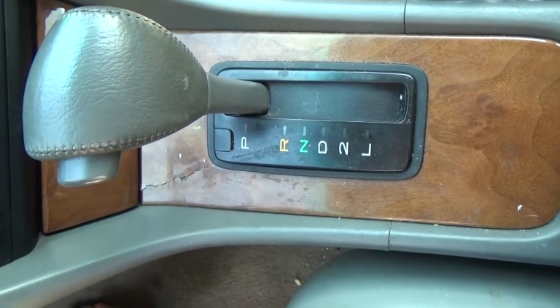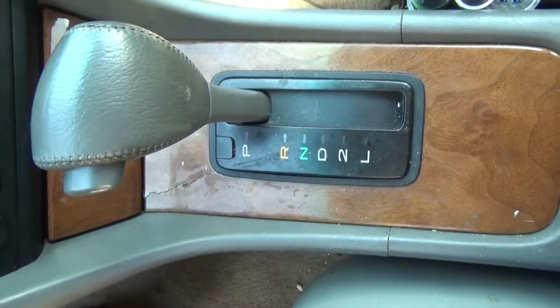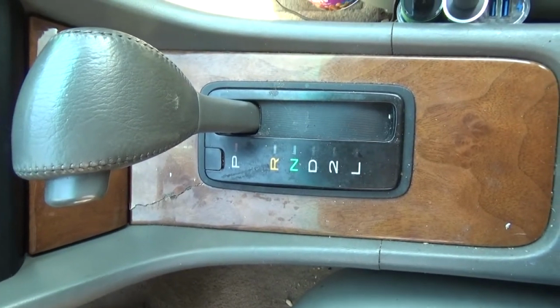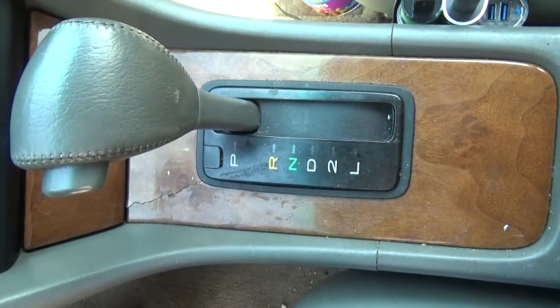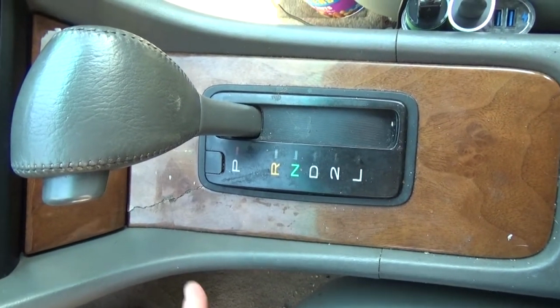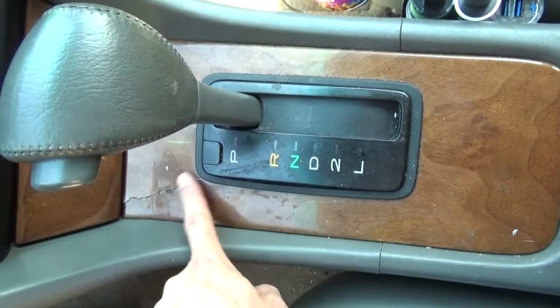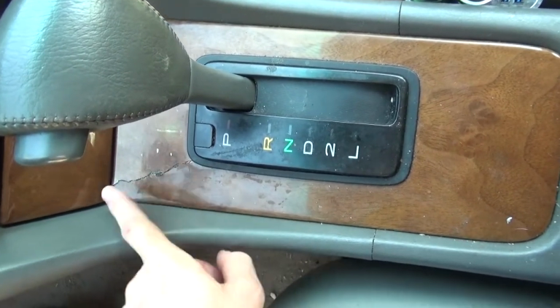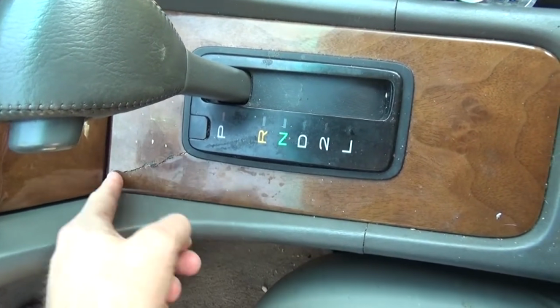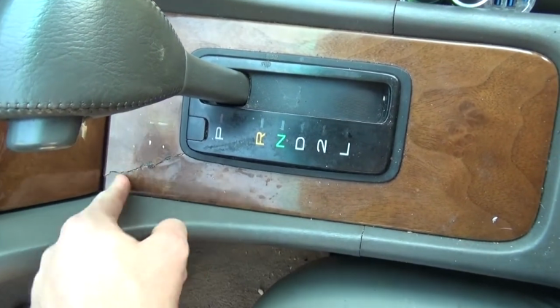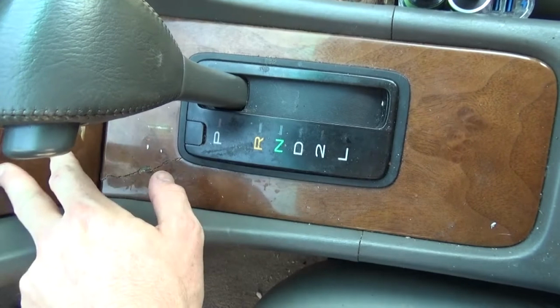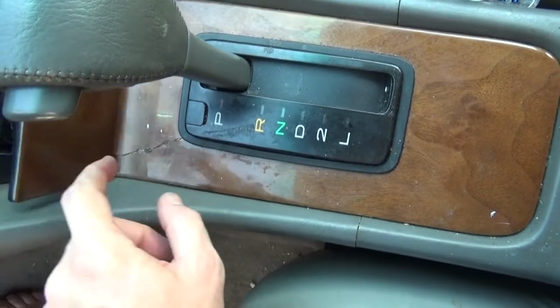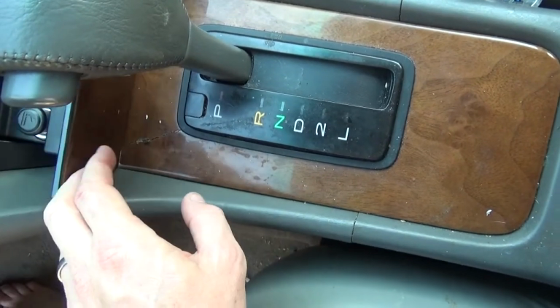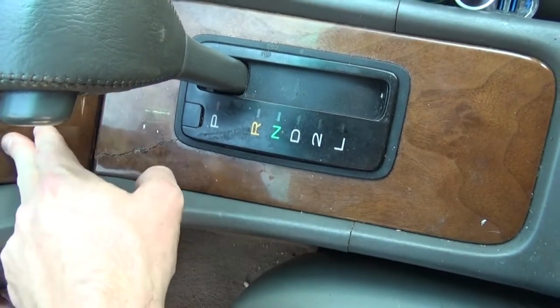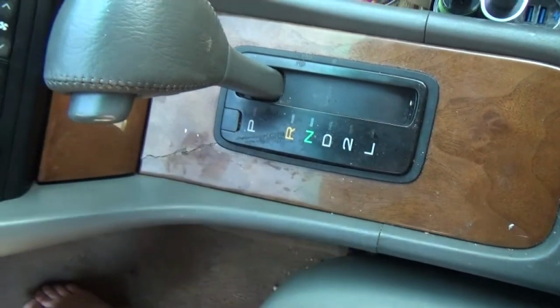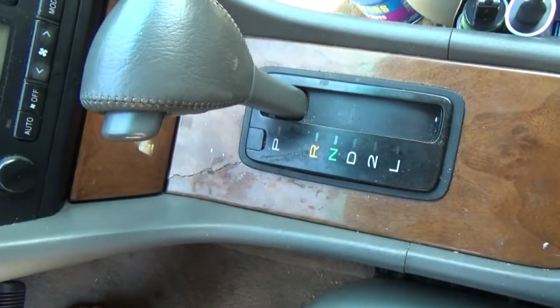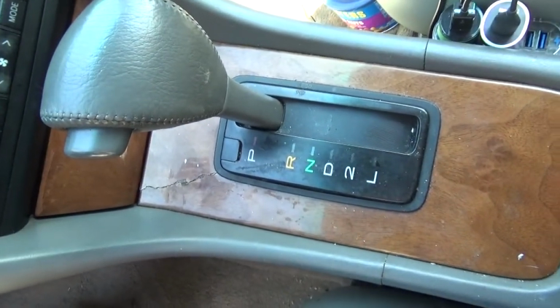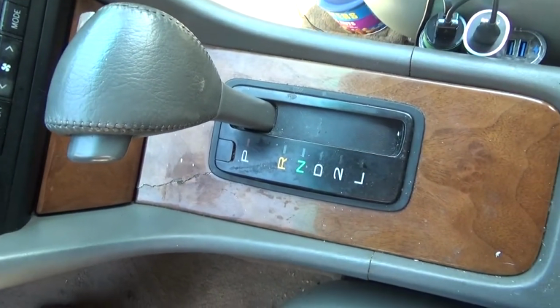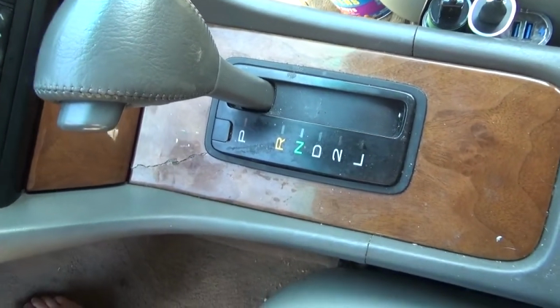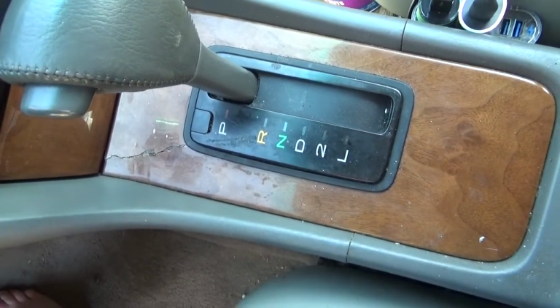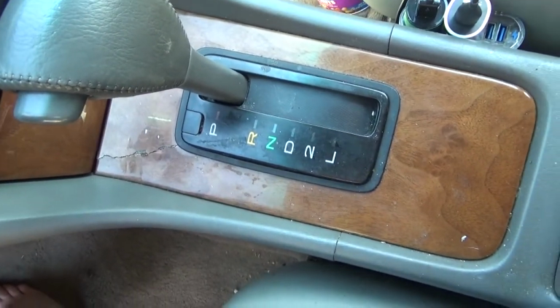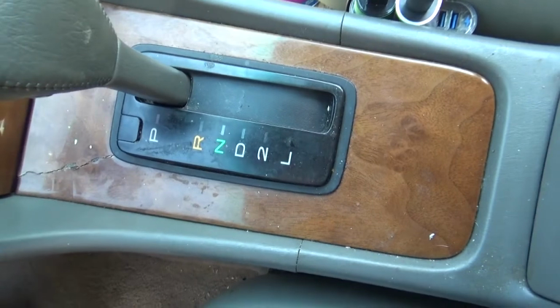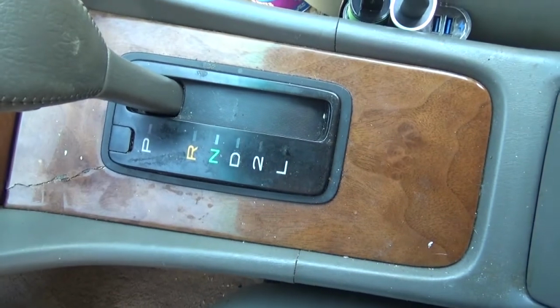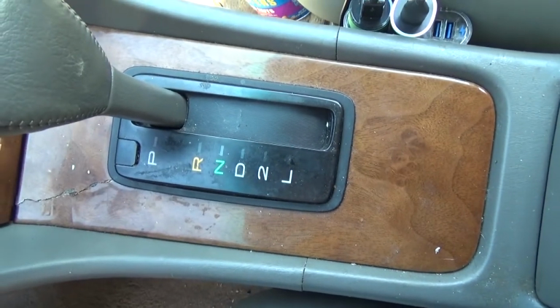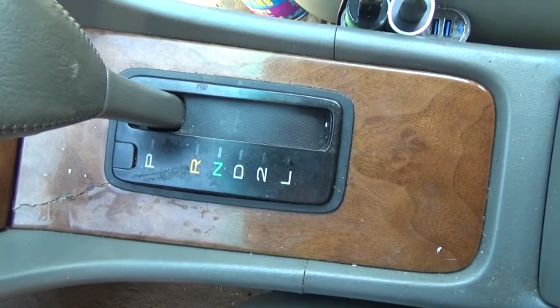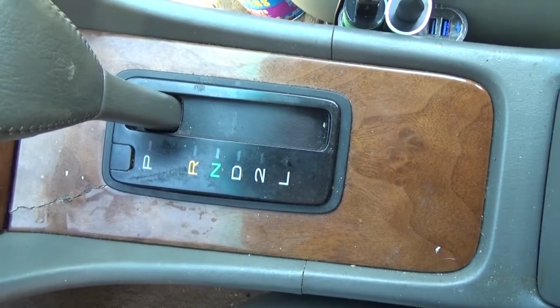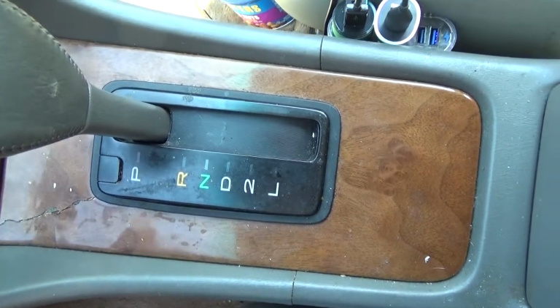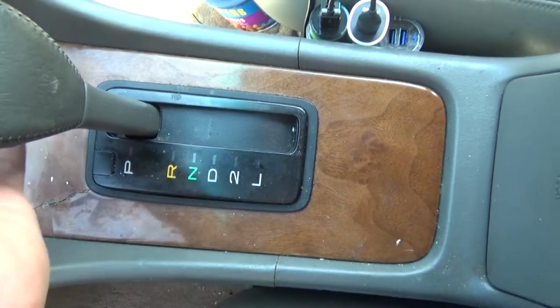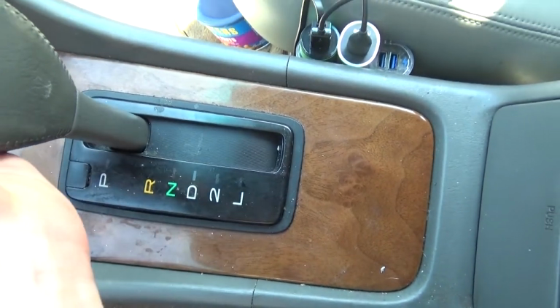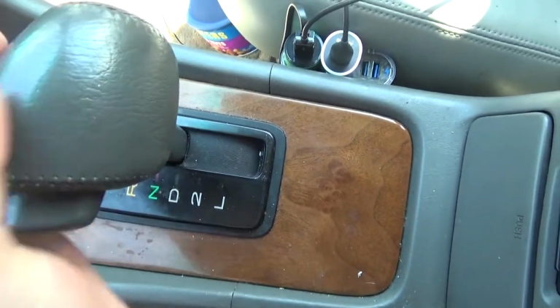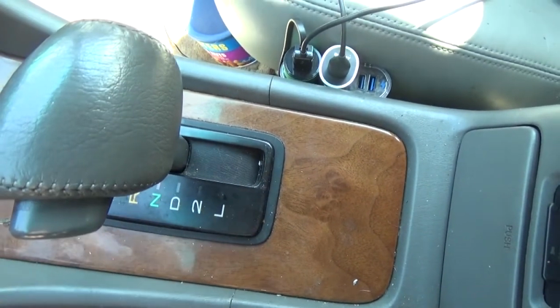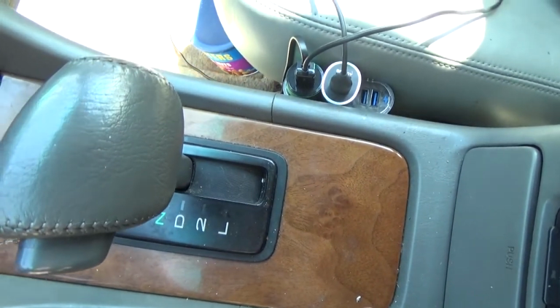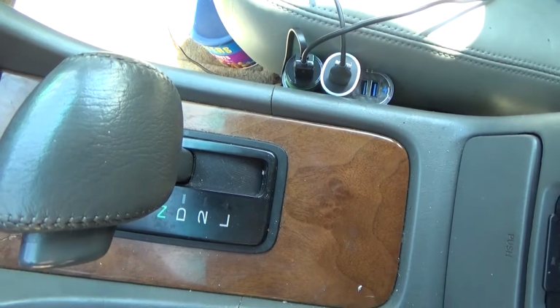Another super short video on how to replace either the ashtray or the center console trim on your Lexus ES300. You can see this one's got a crack right there, probably from somebody replacing it incorrectly. So let me show you the right way to do it so you don't break anything.